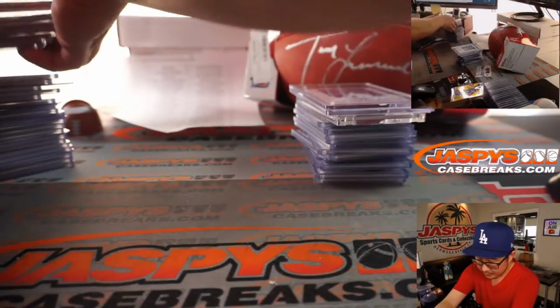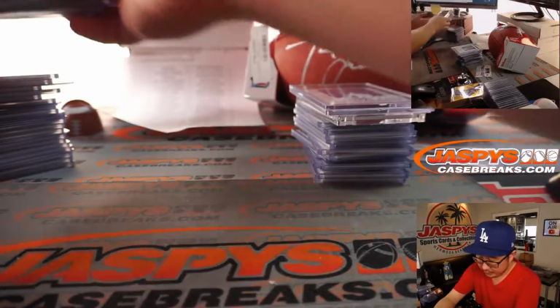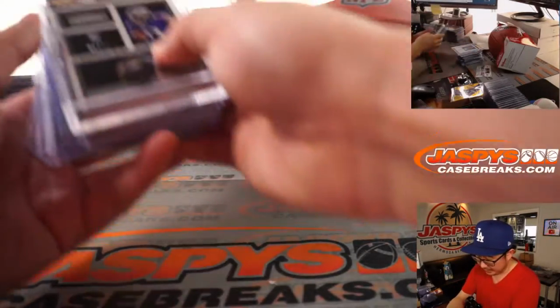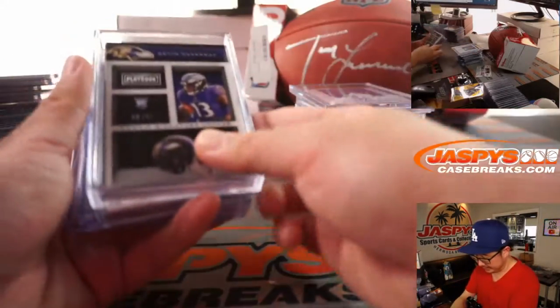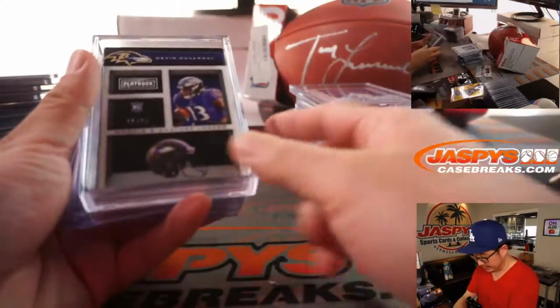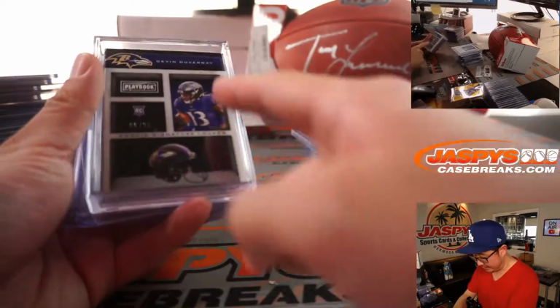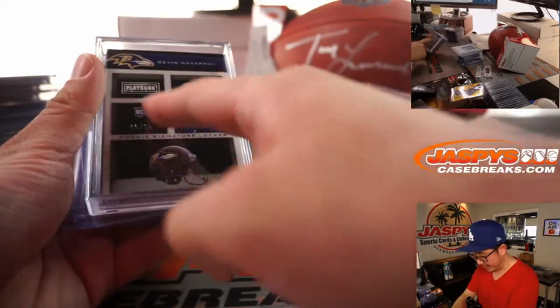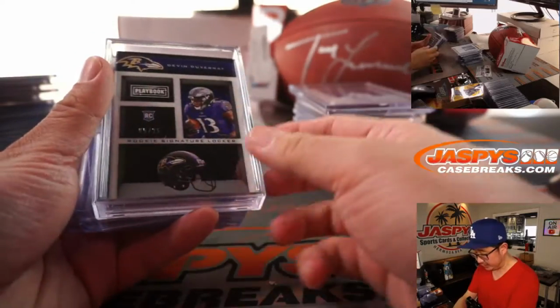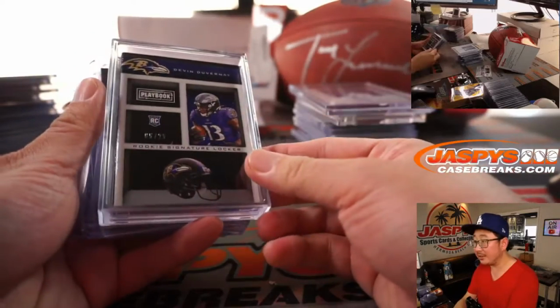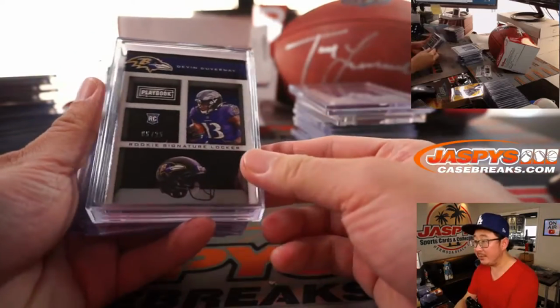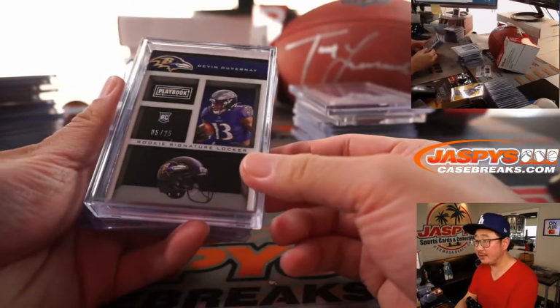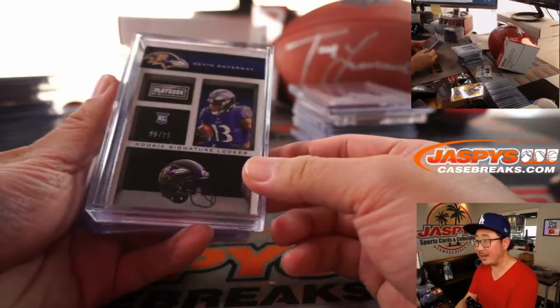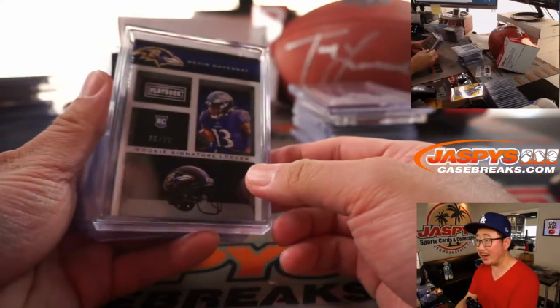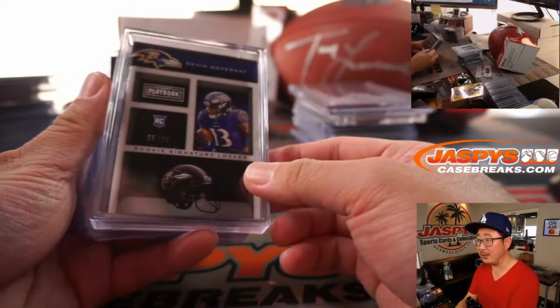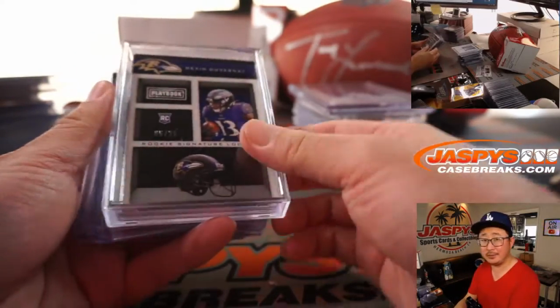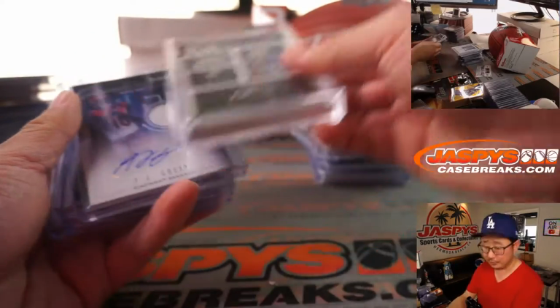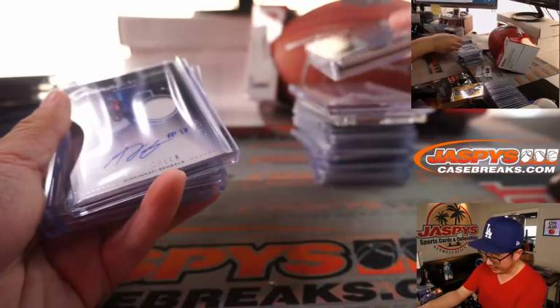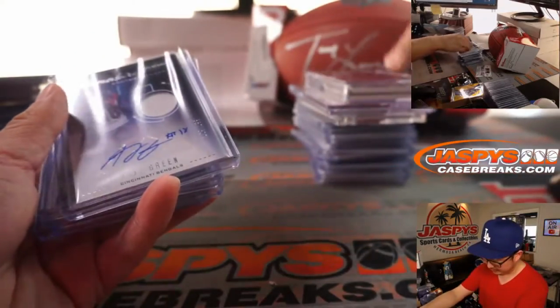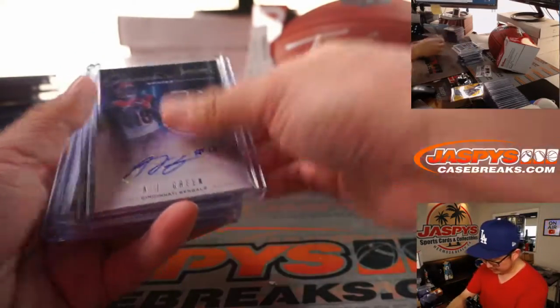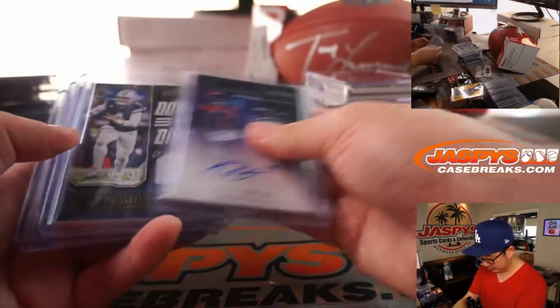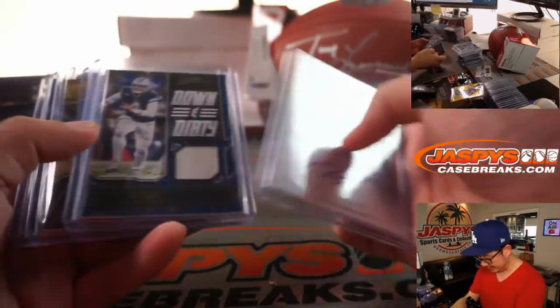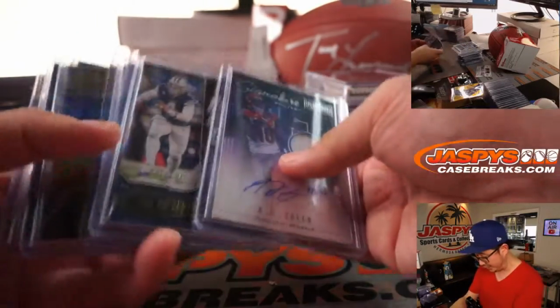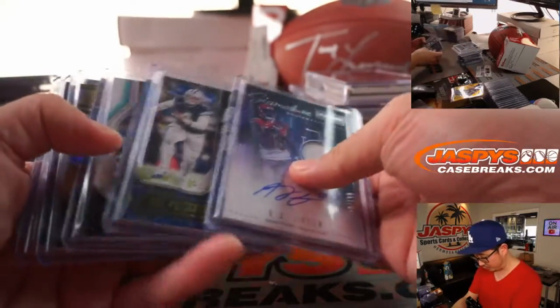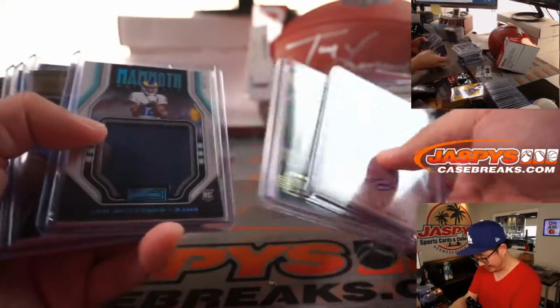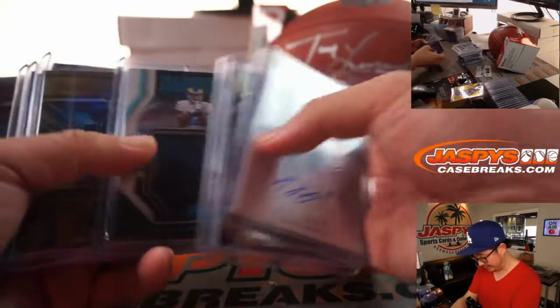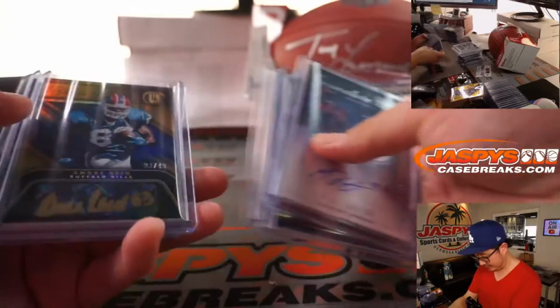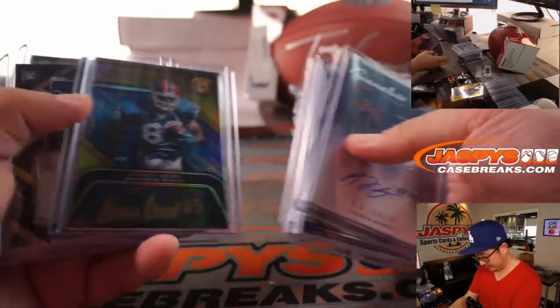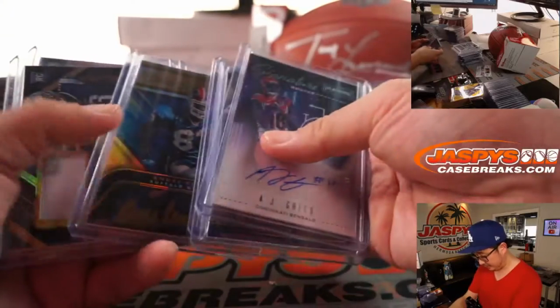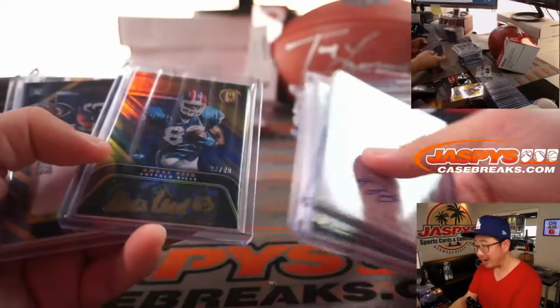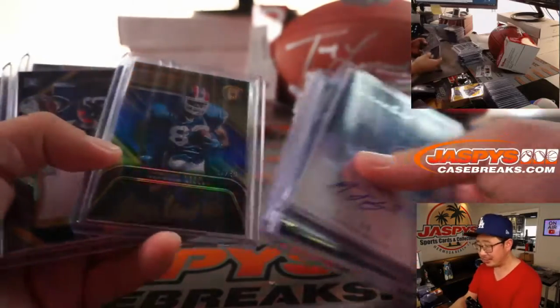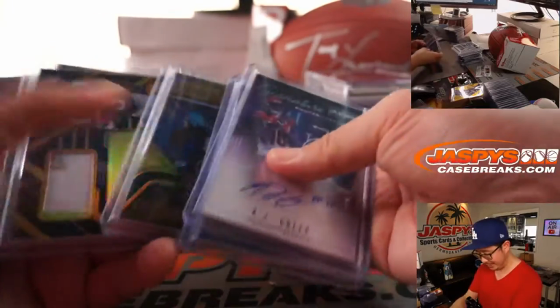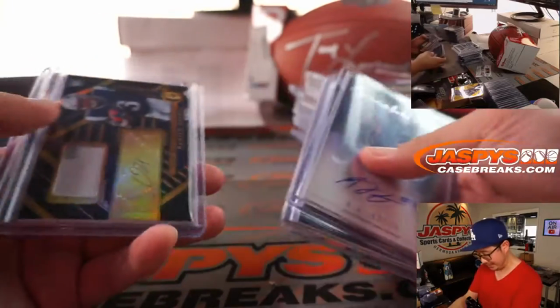We've got a nice set of patches. I'll keep it in the slider box — Duvernay, pretty nice. A.J. Green. Andre Reid. Nice.